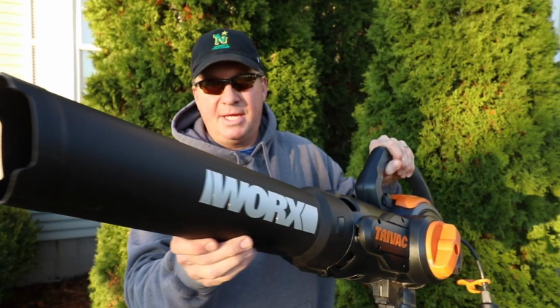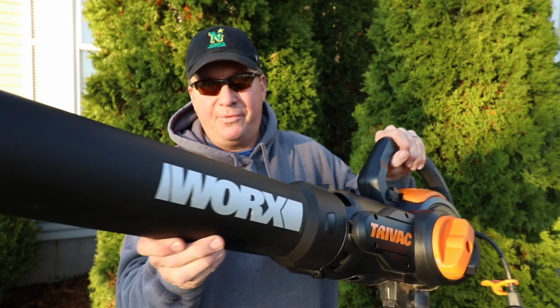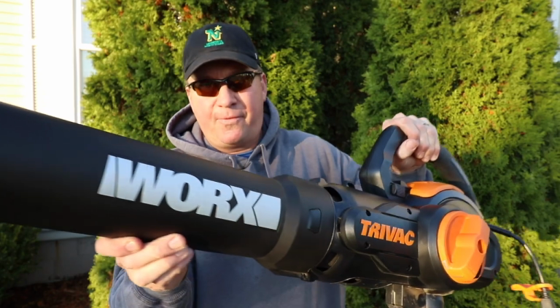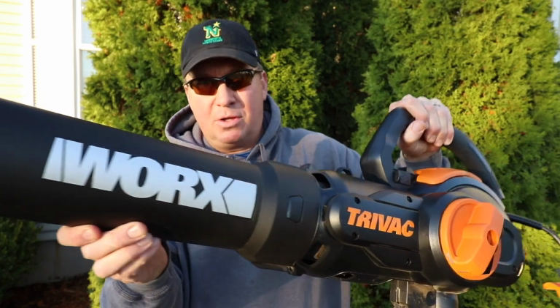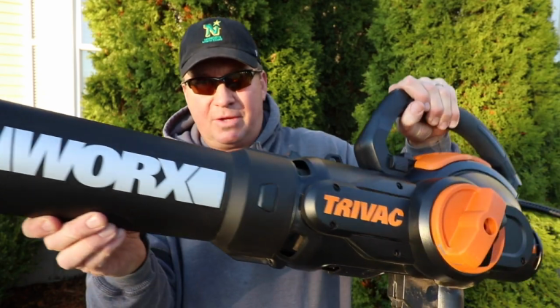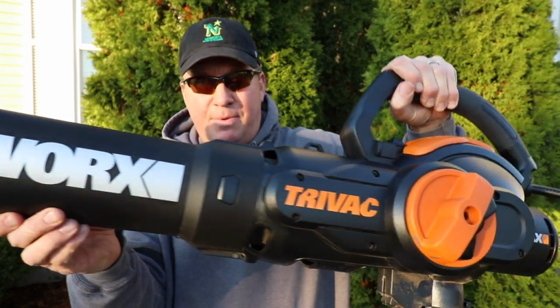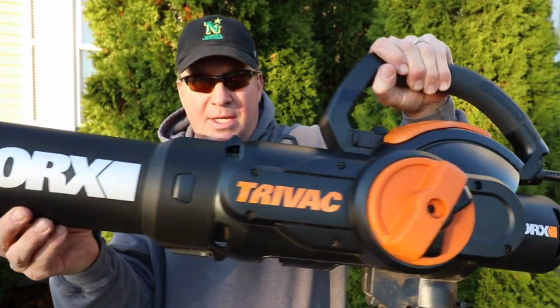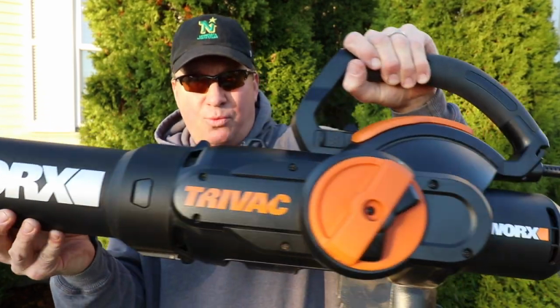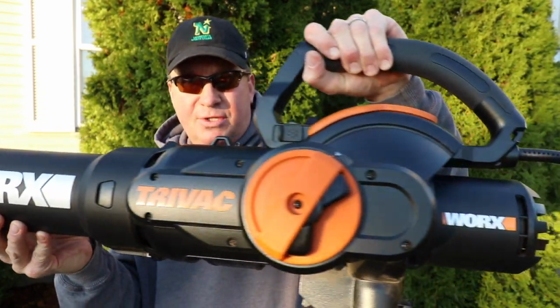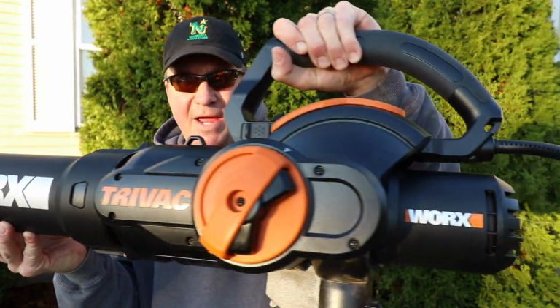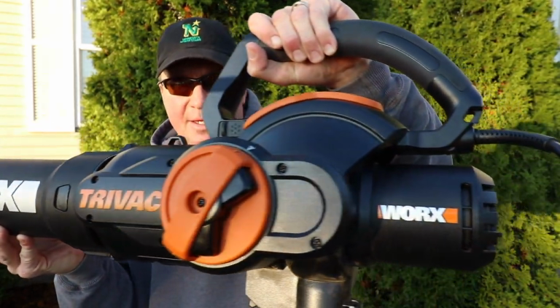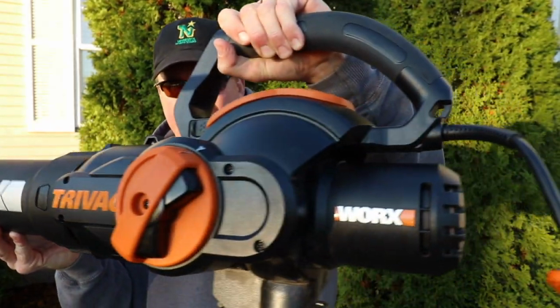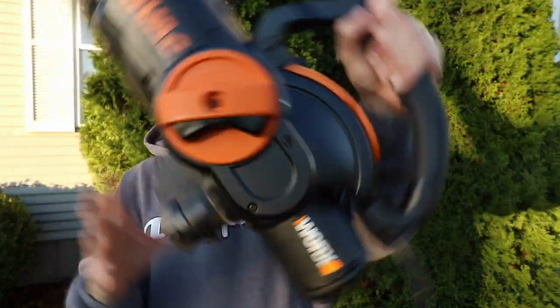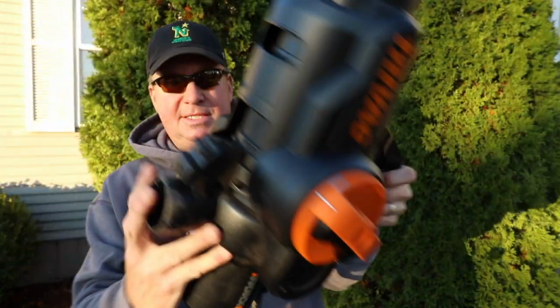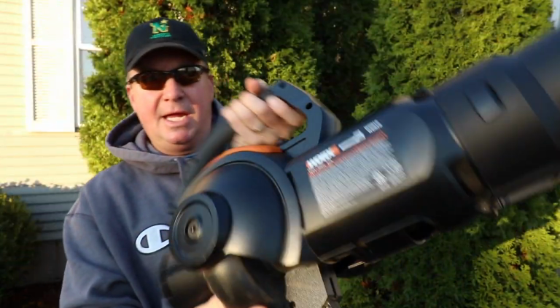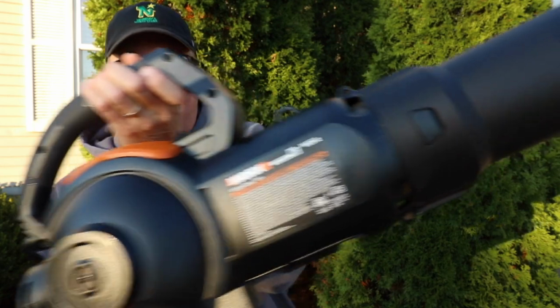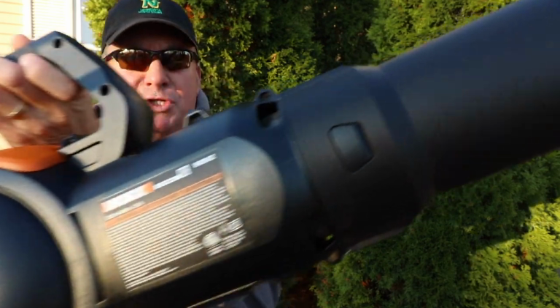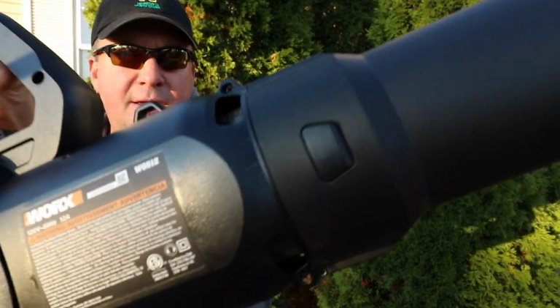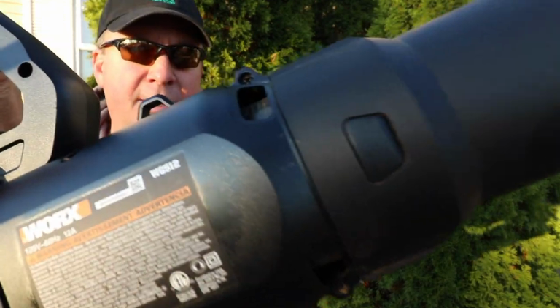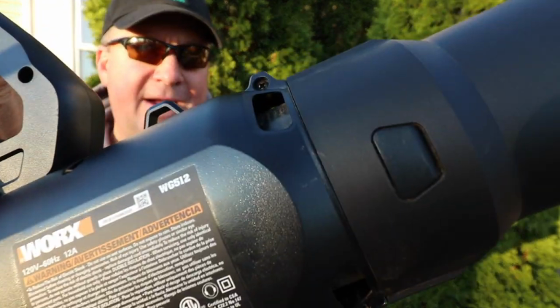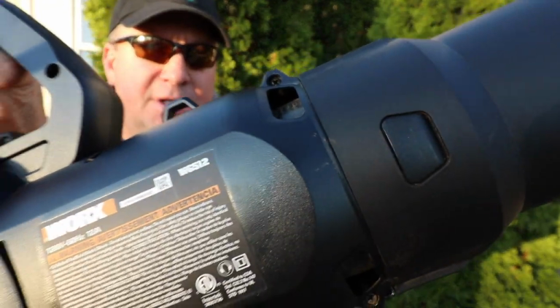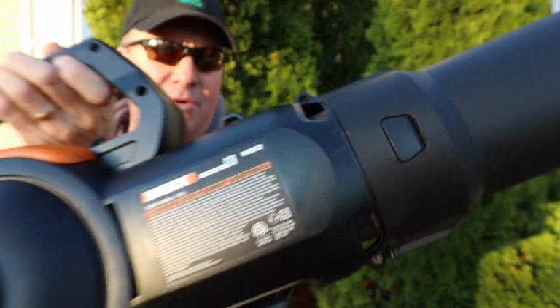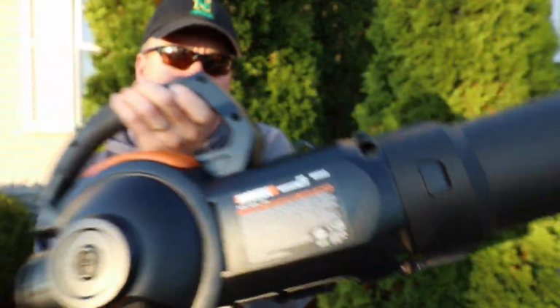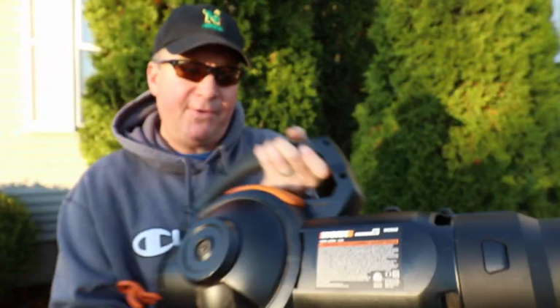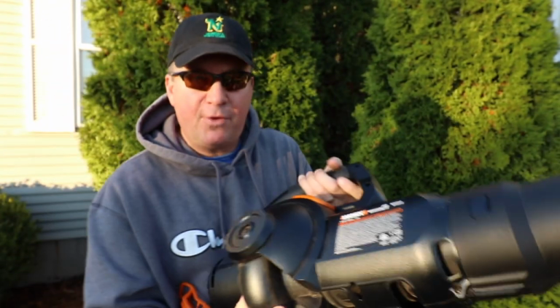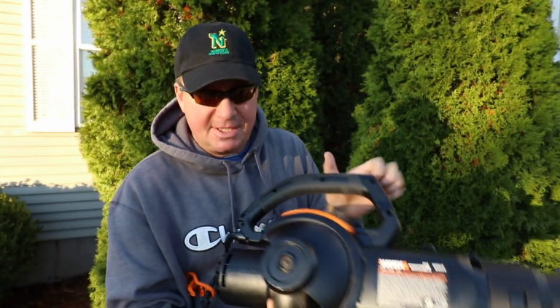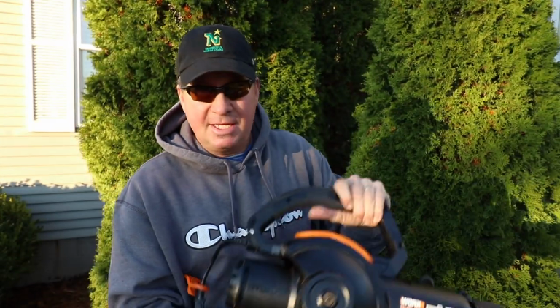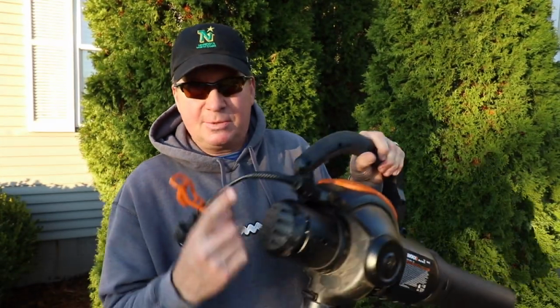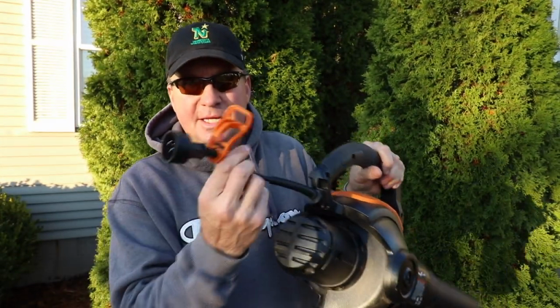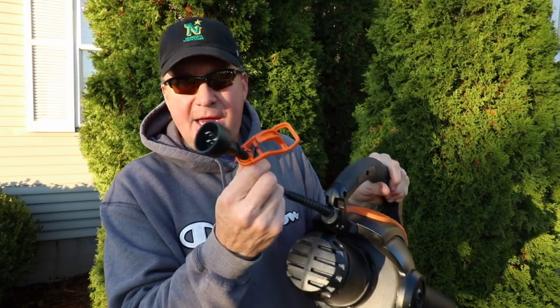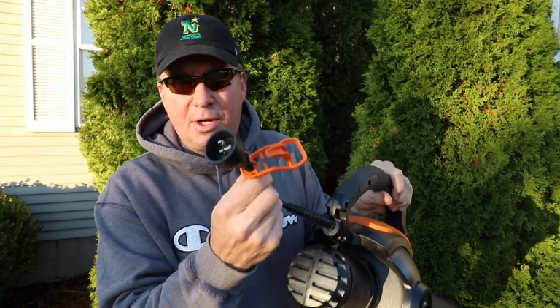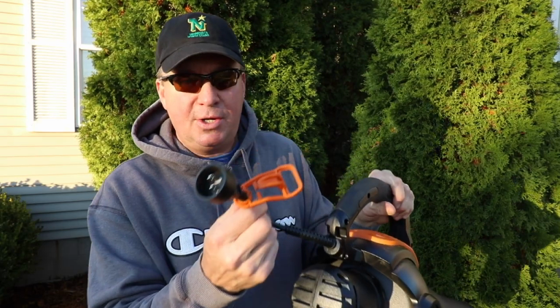Today's tool review for fall leaf cleanup is the WORX TriVac. This is the WG512. There are a few different versions of this — this one is a corded unit.